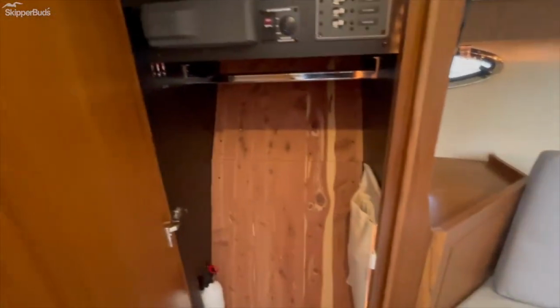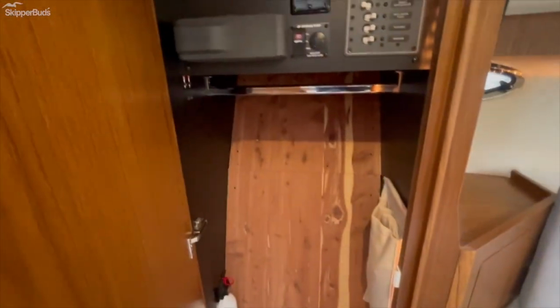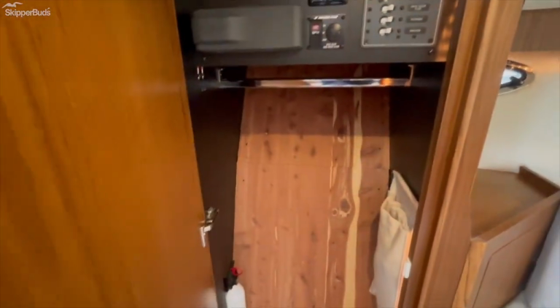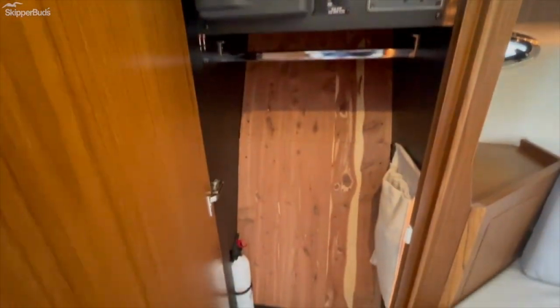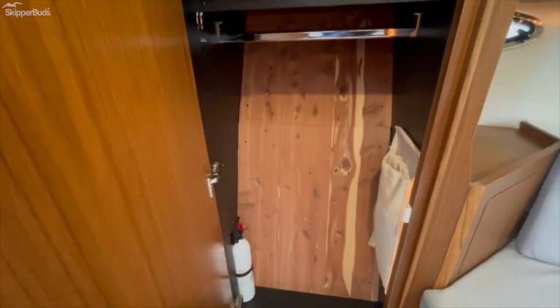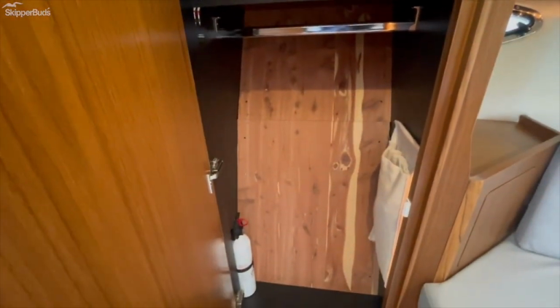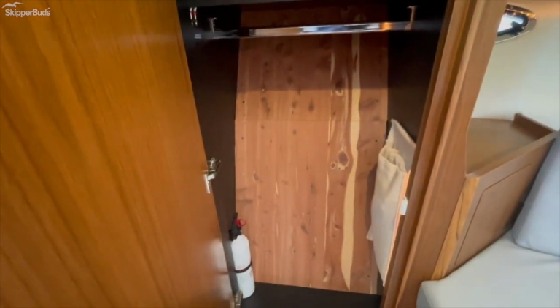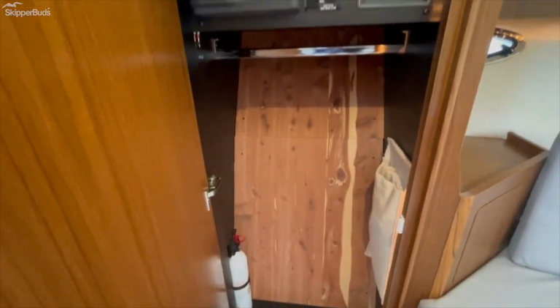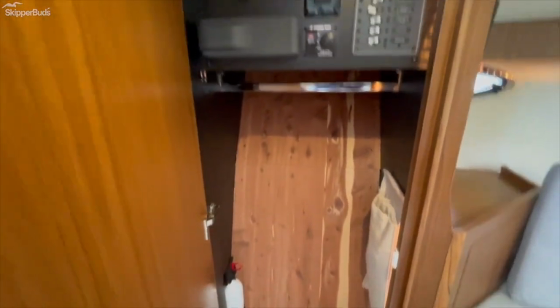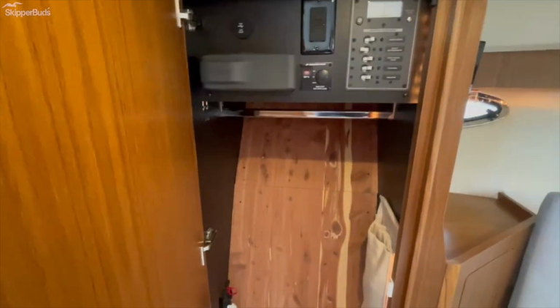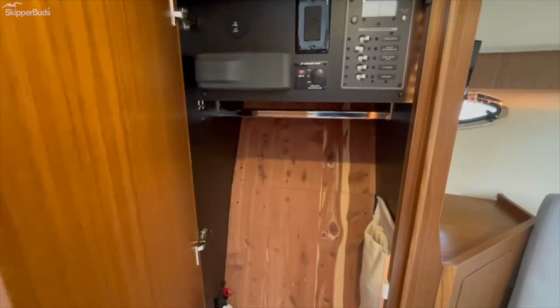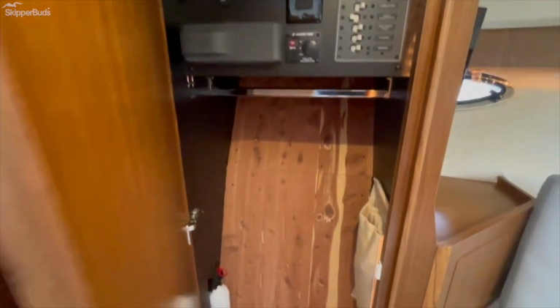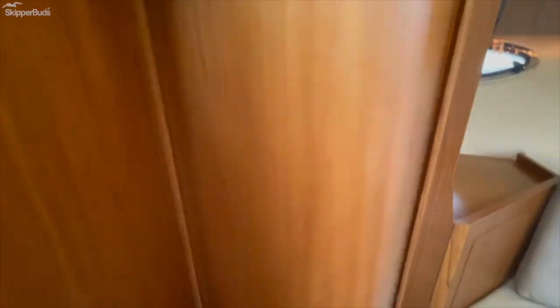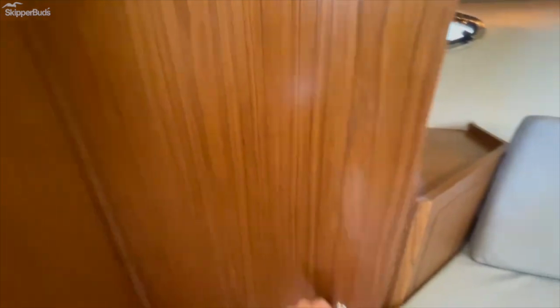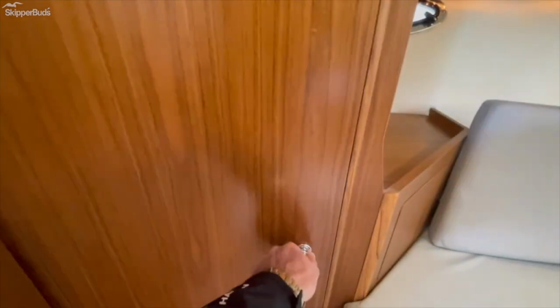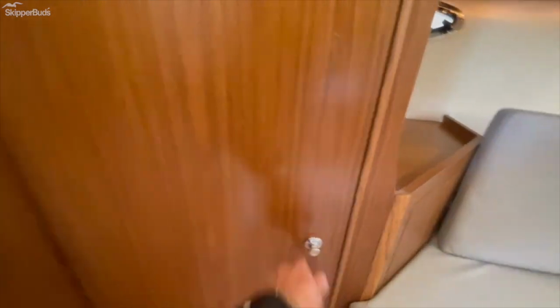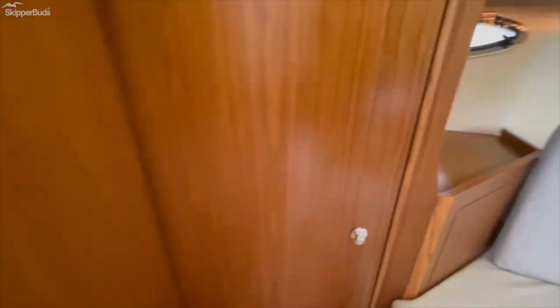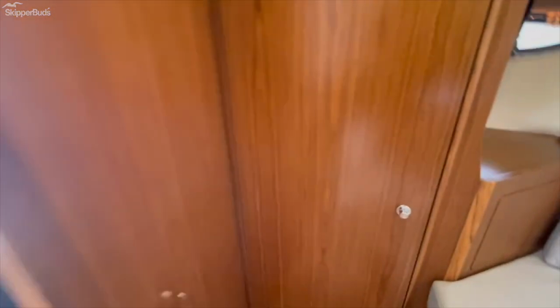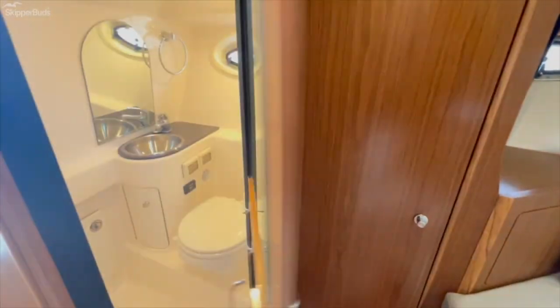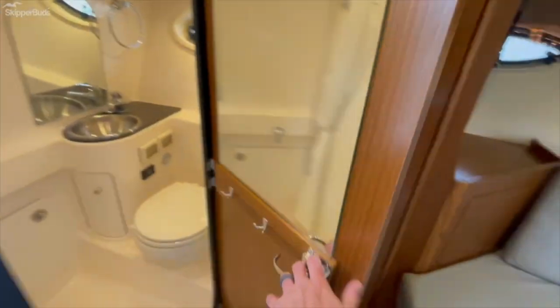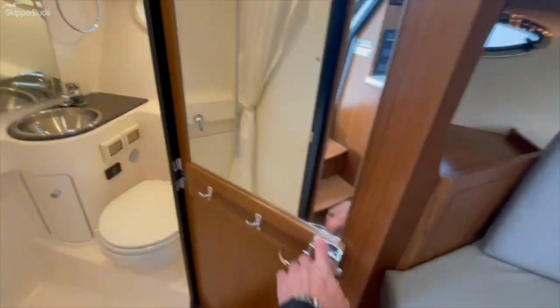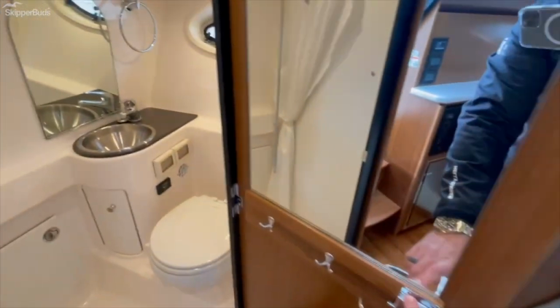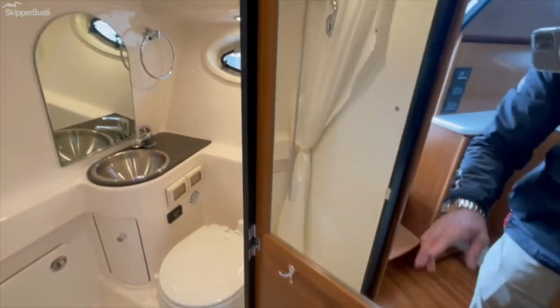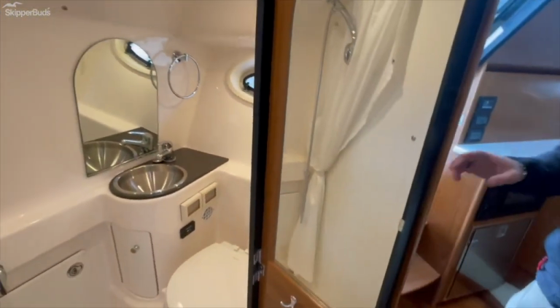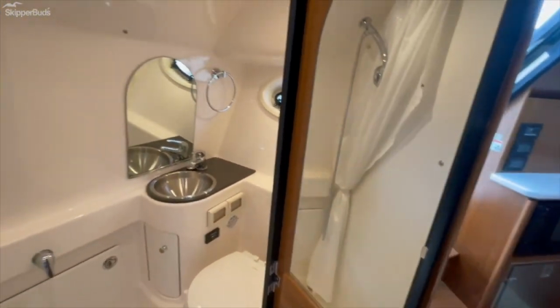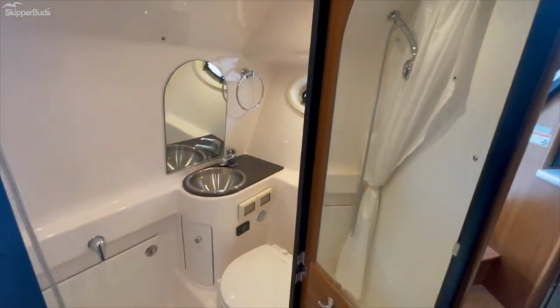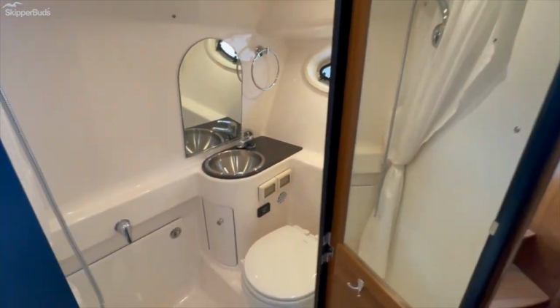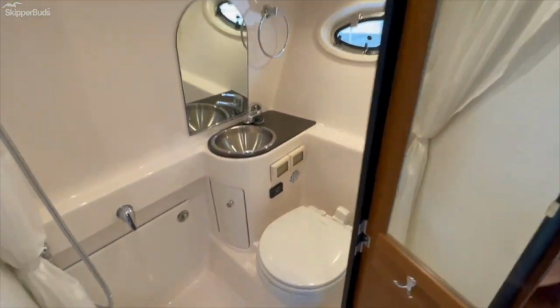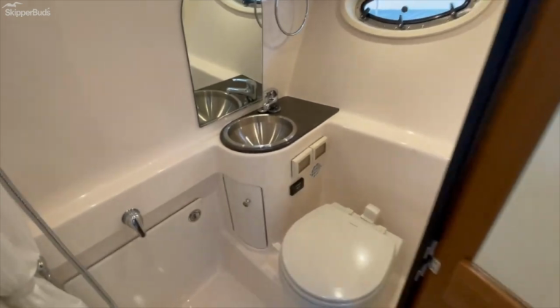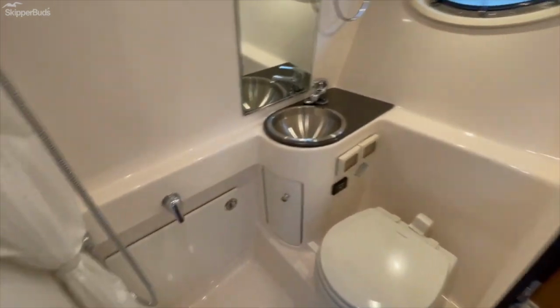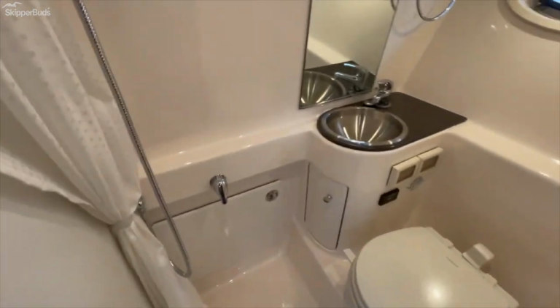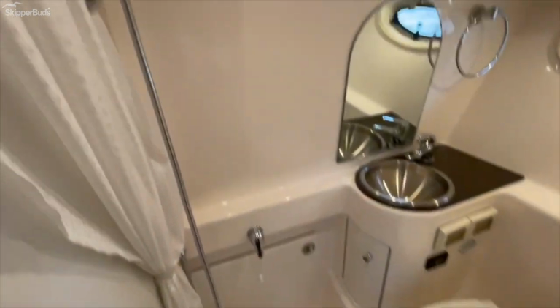Large hanging locker and a good size wet head.